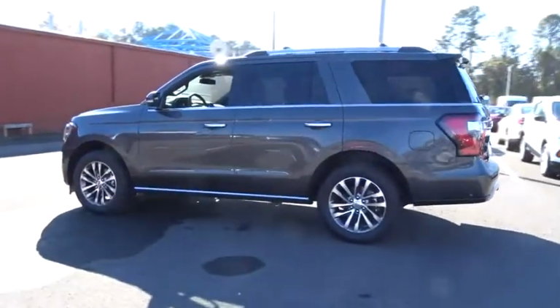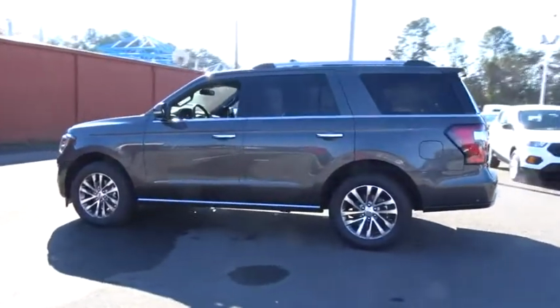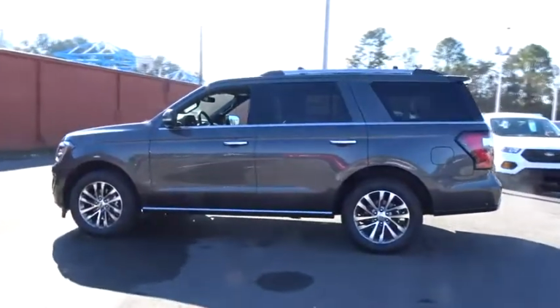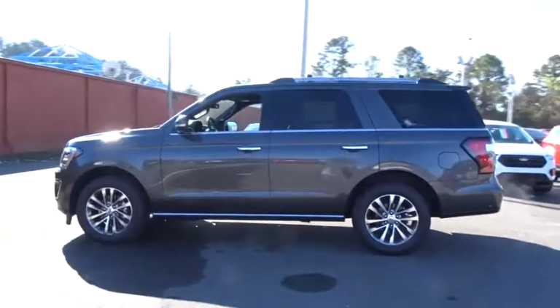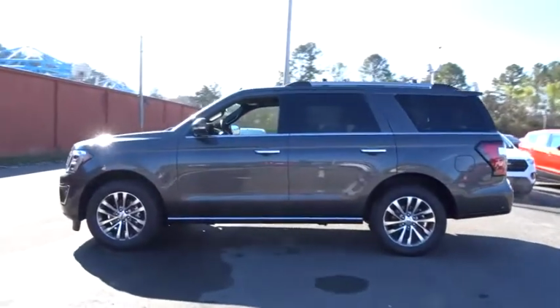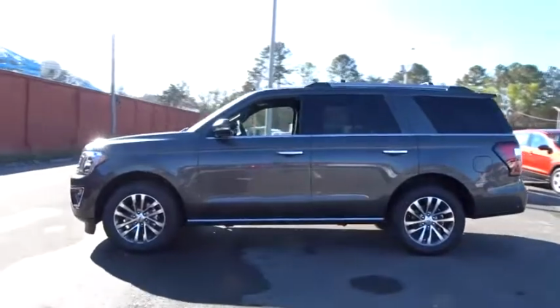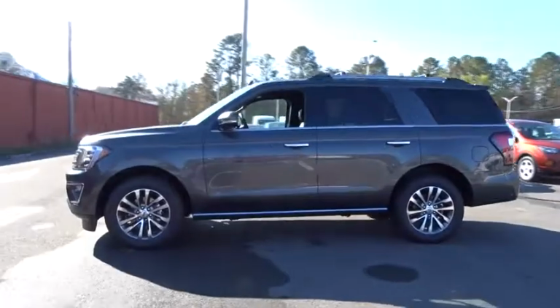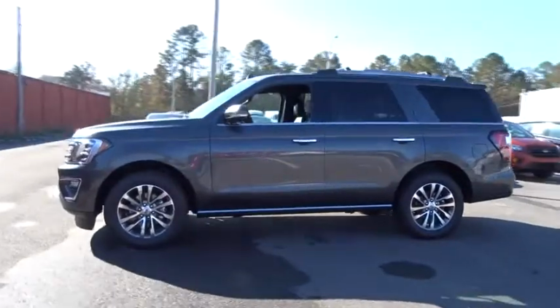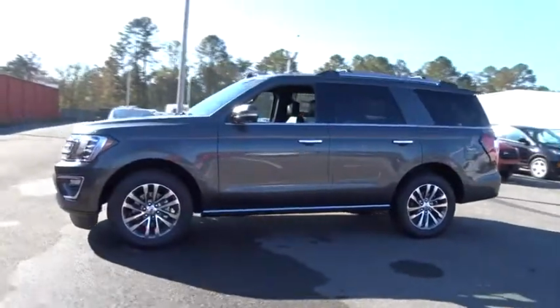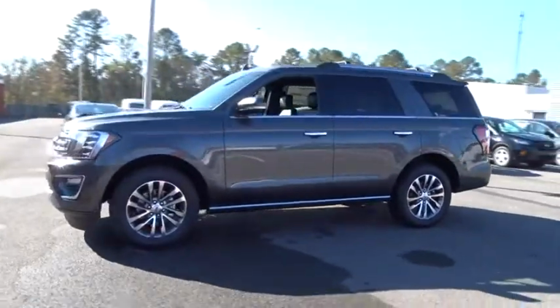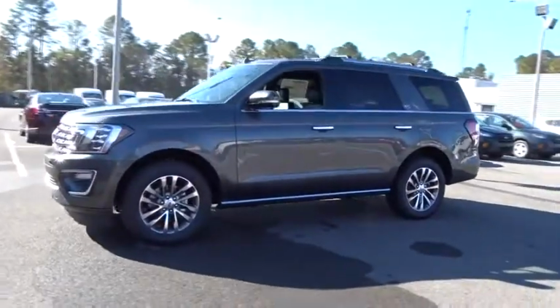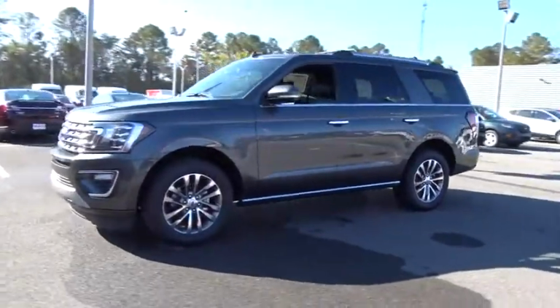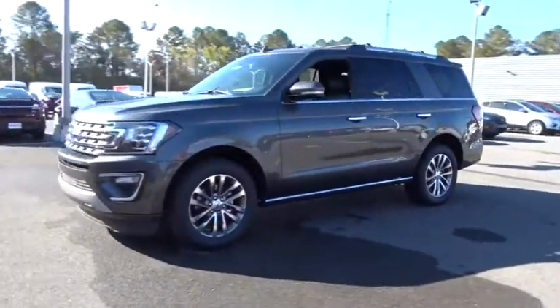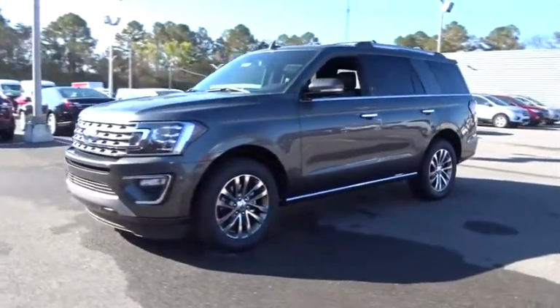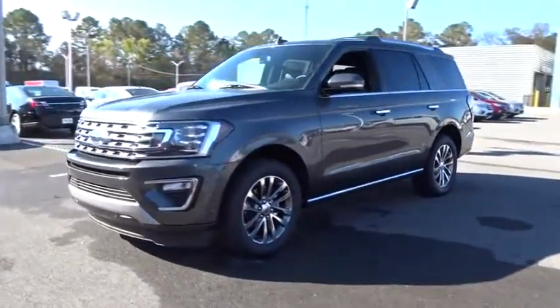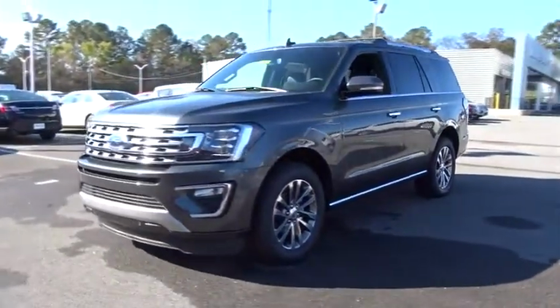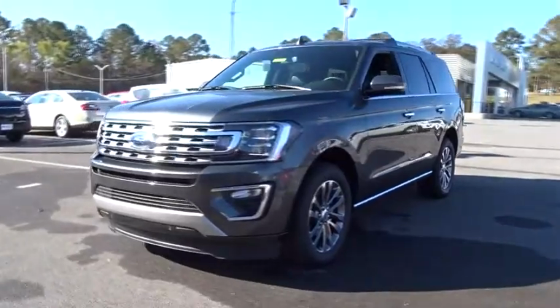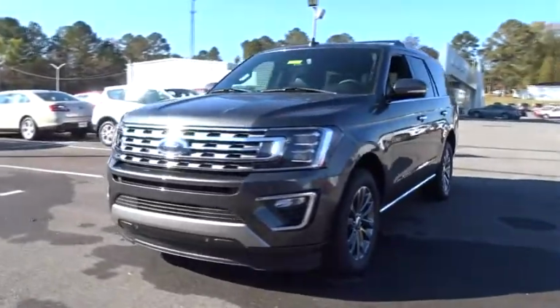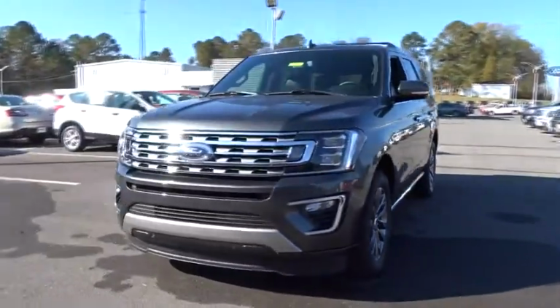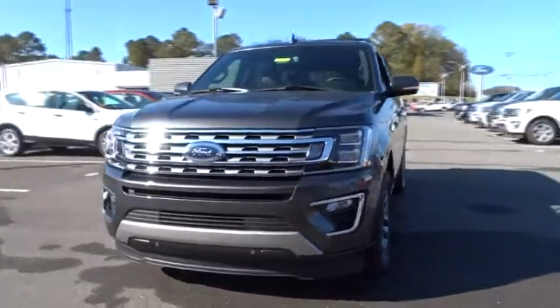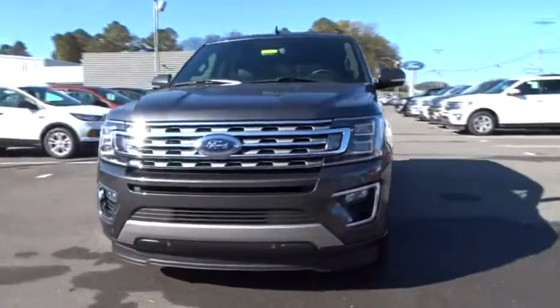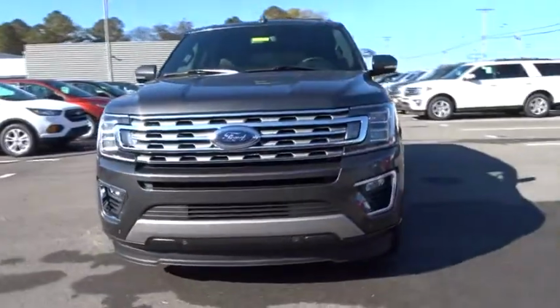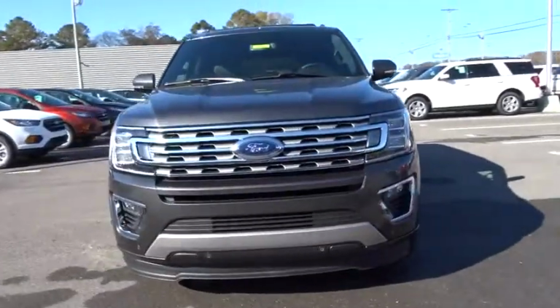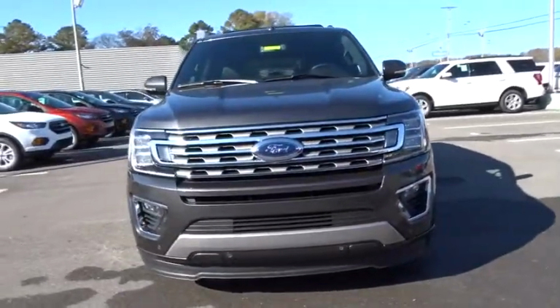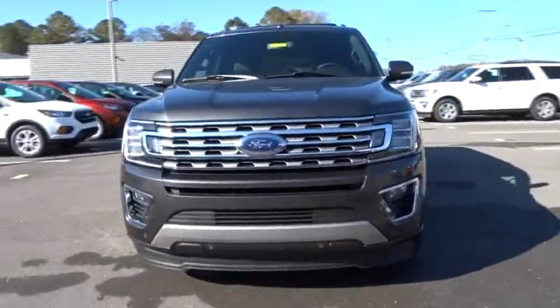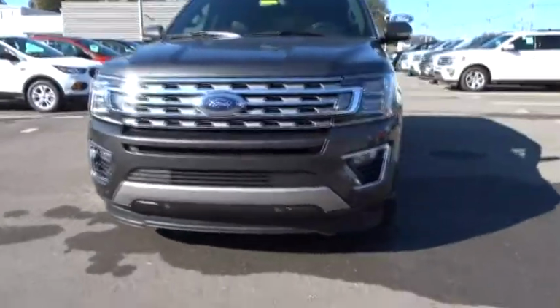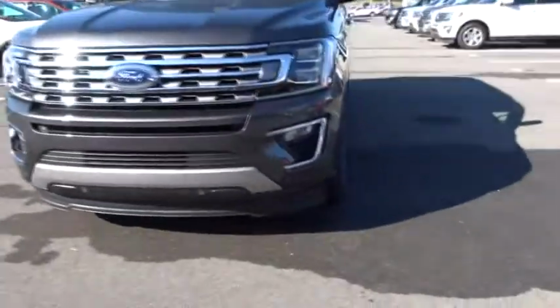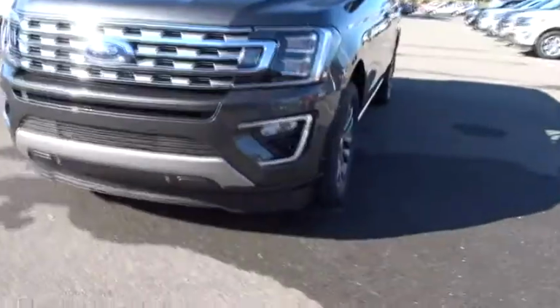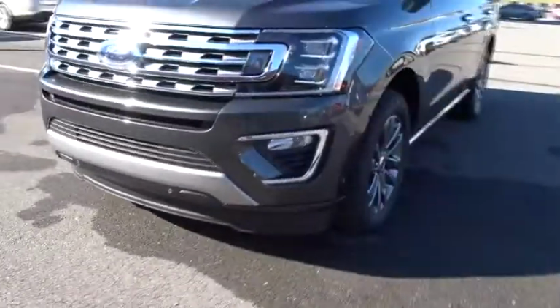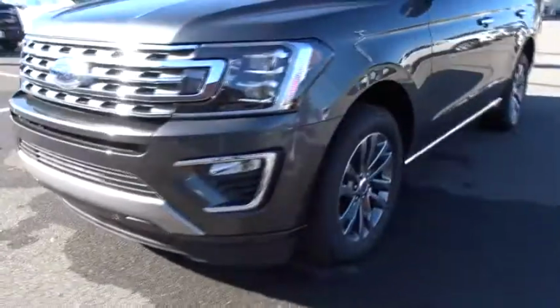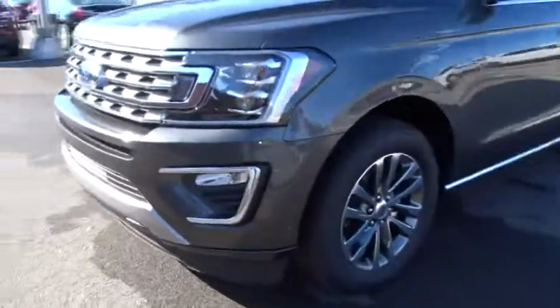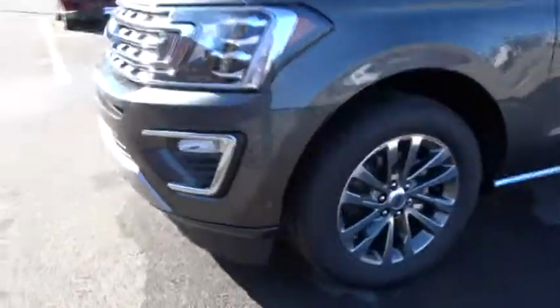Power passenger seat, anti-lock braking system, leather wrapped steering wheel, Bluetooth, power steering, adjustable steering wheel, auto dimming rear view mirror, aluminum wheels, keyless start, cruise control, four-wheel disc brakes. Come see the car for yourself.